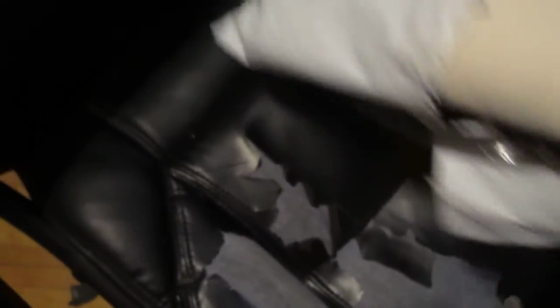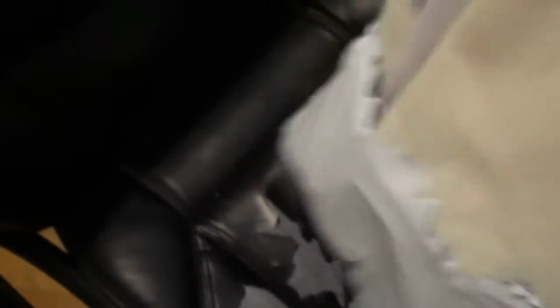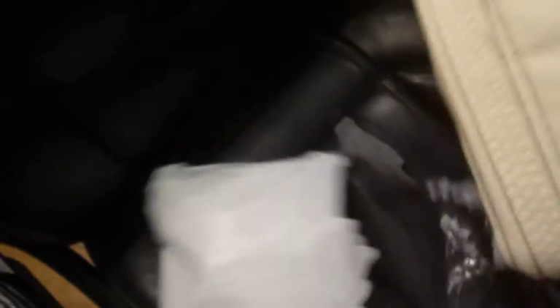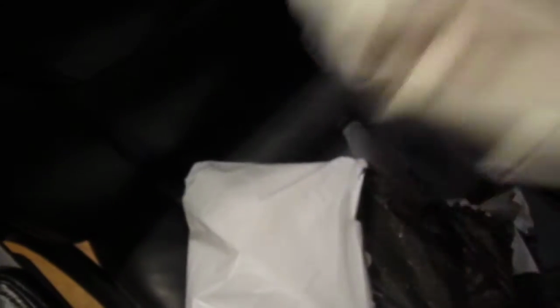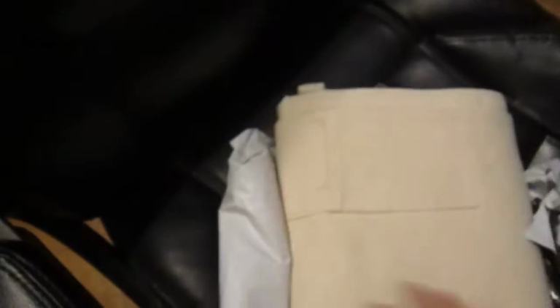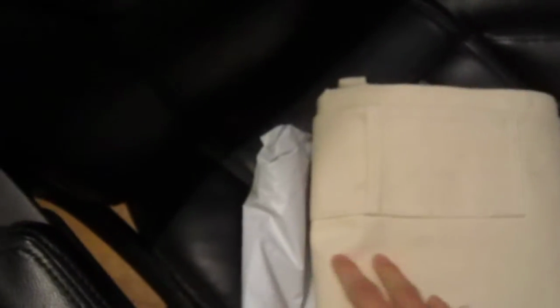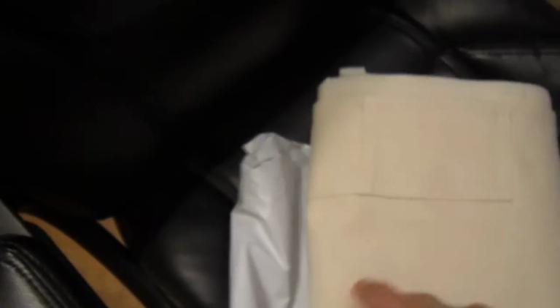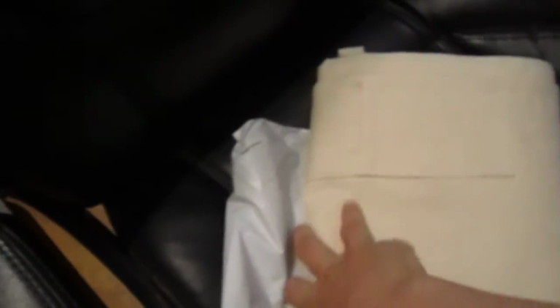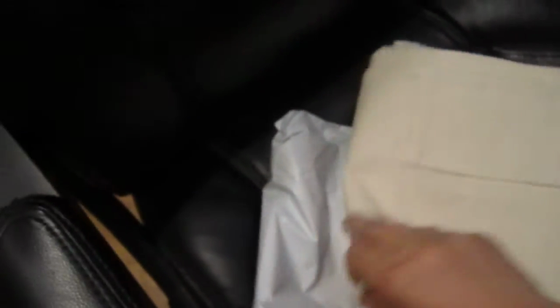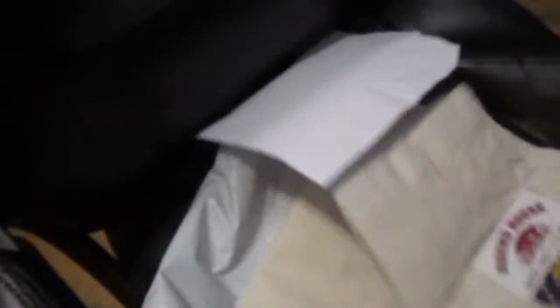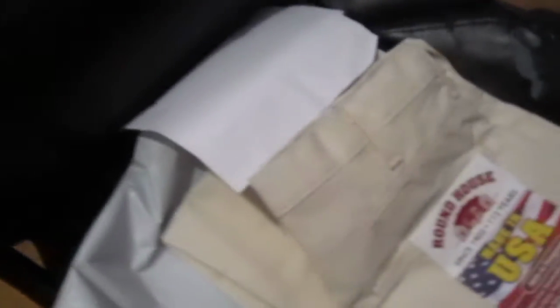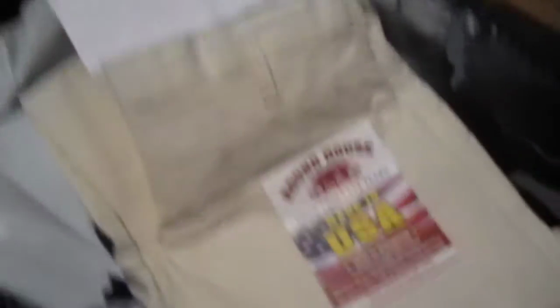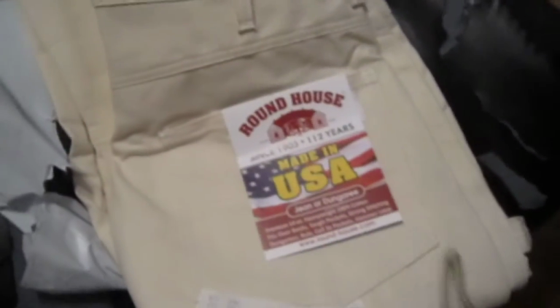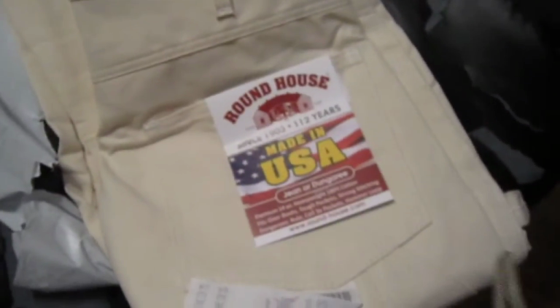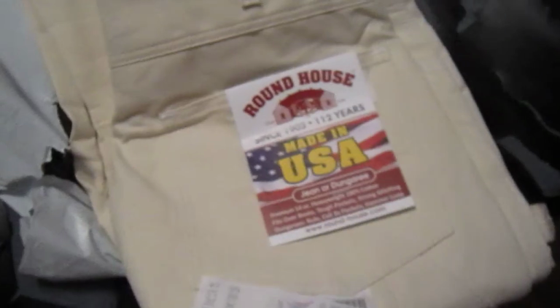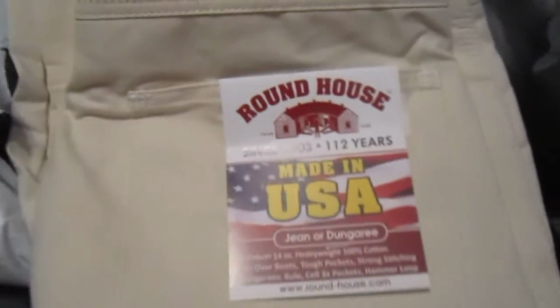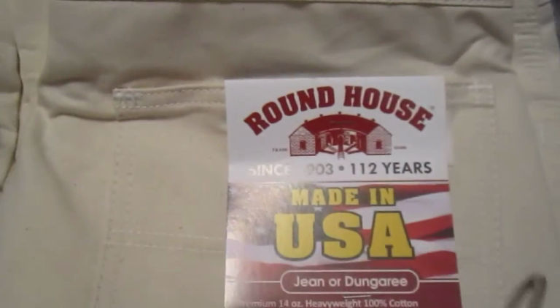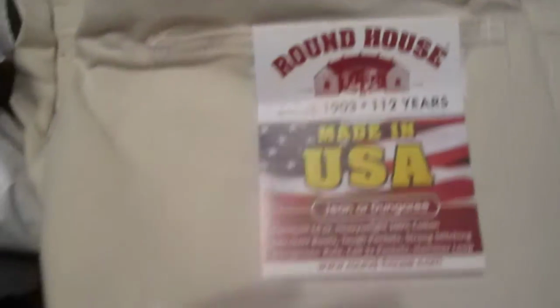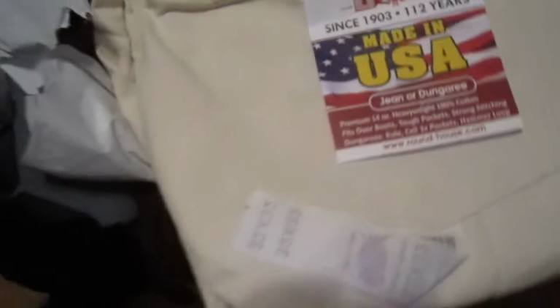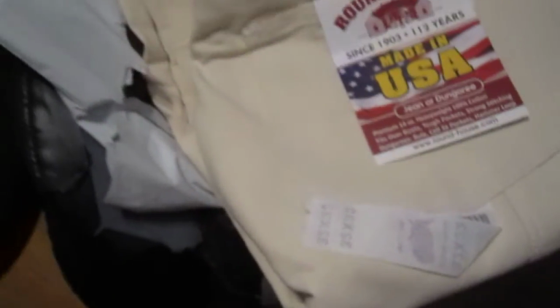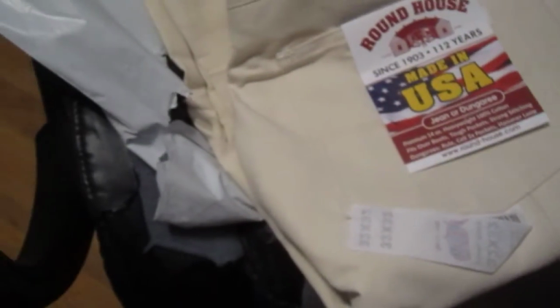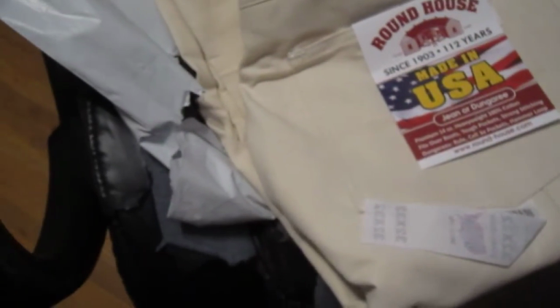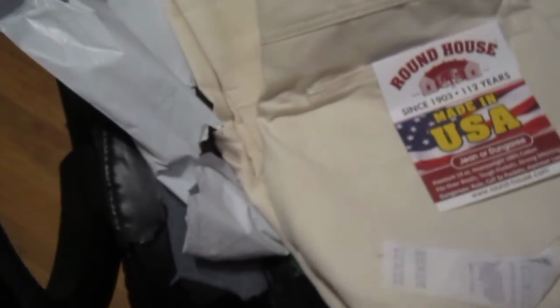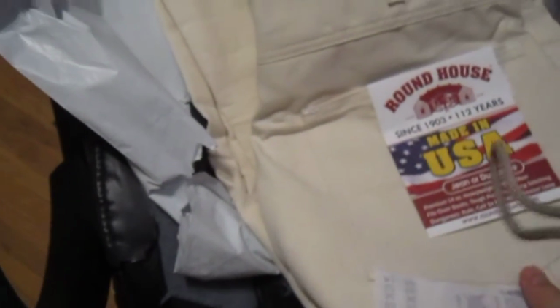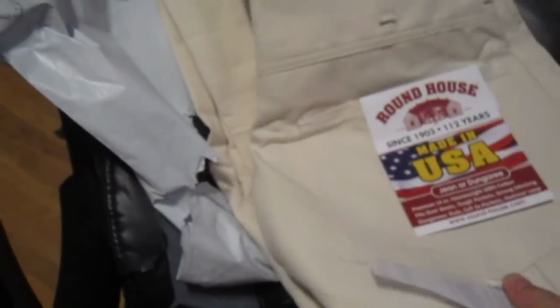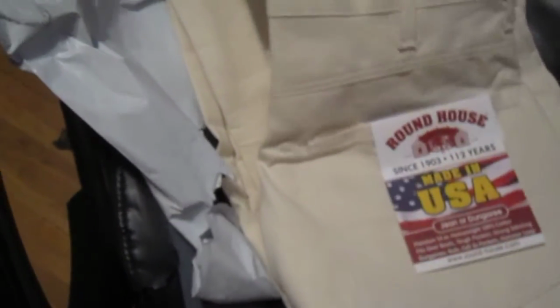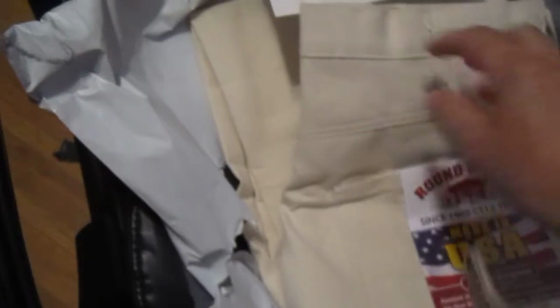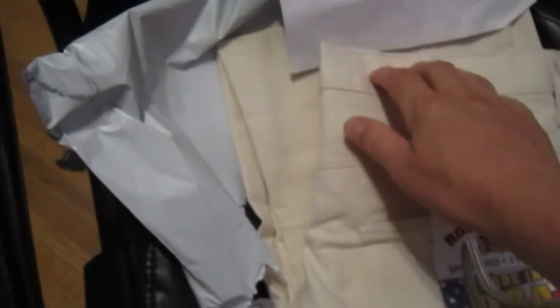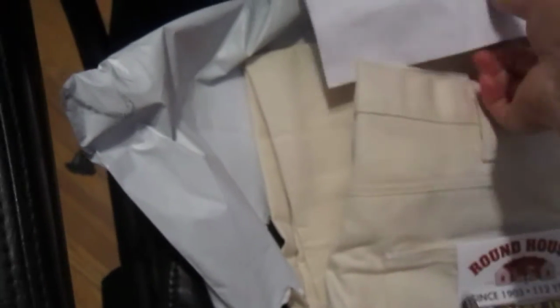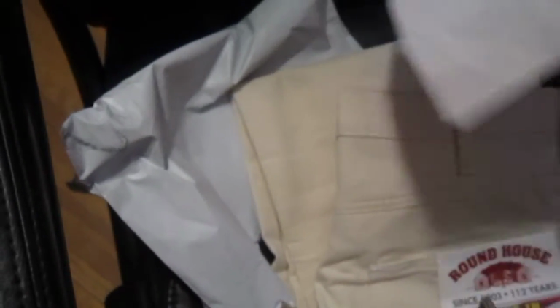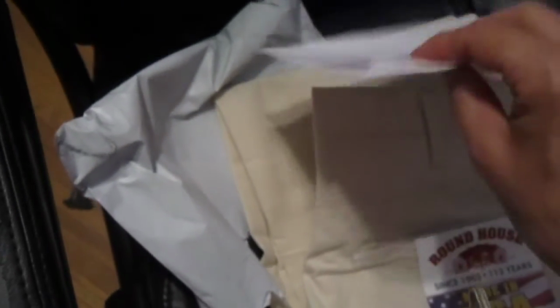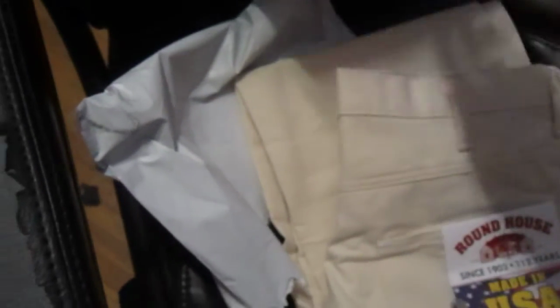Looks like they're a pretty good stiff construction. Roundhouse, made in the USA since 1903. Originally started making railroad clothing — oldest manufacturer in Oklahoma.